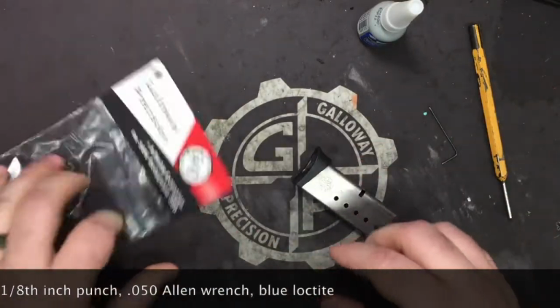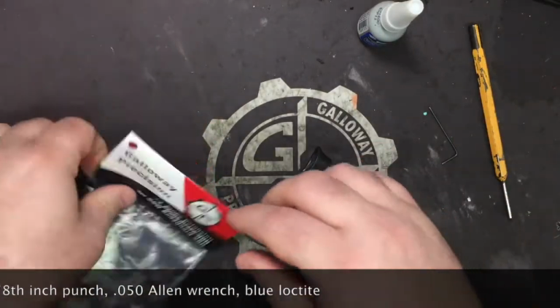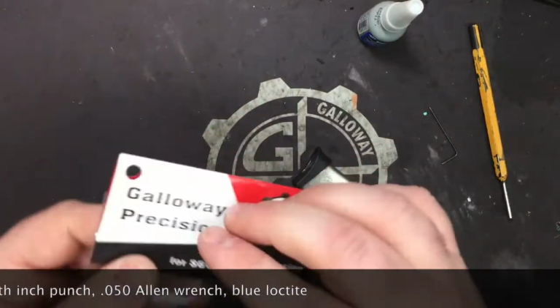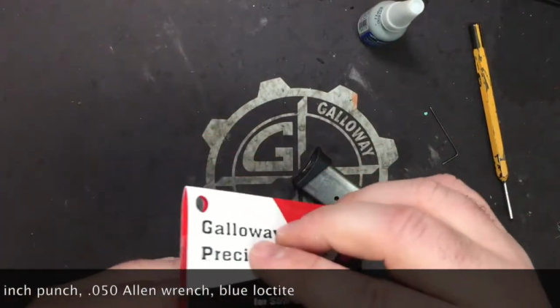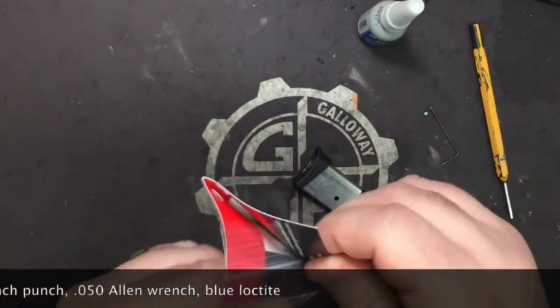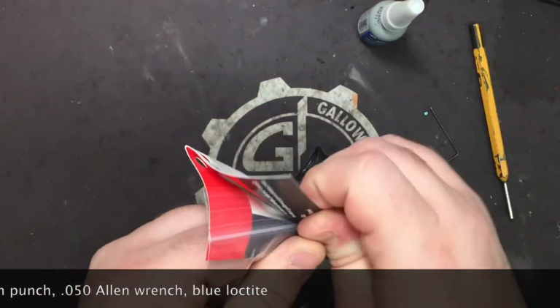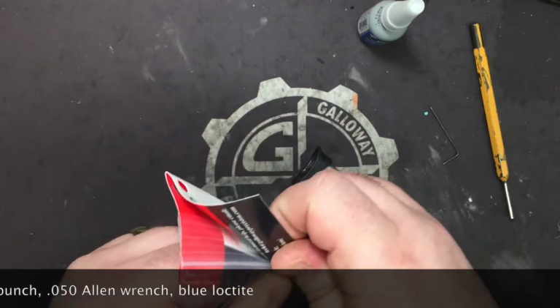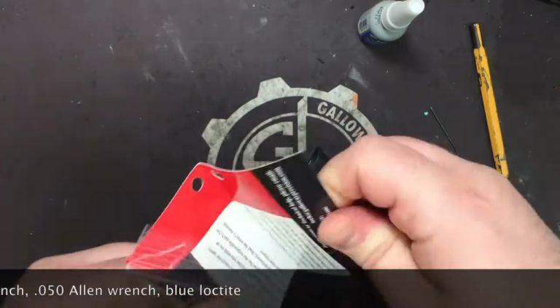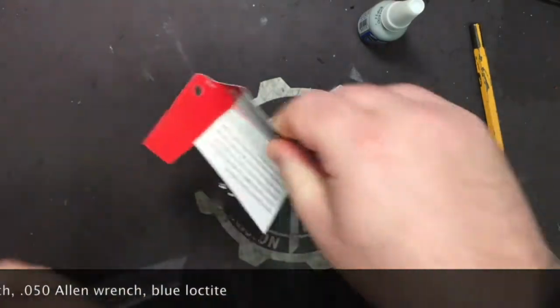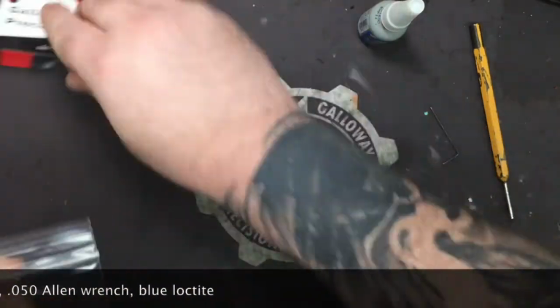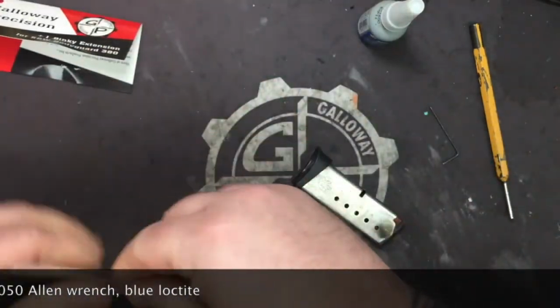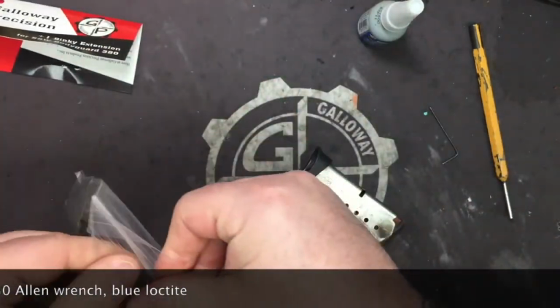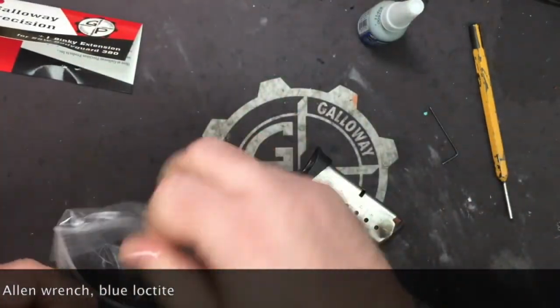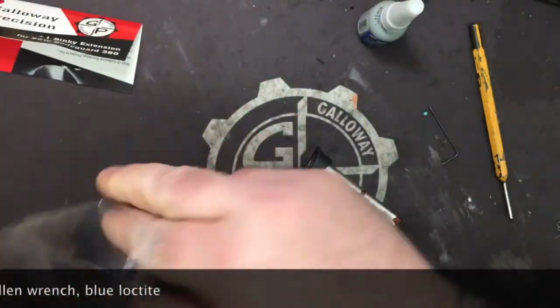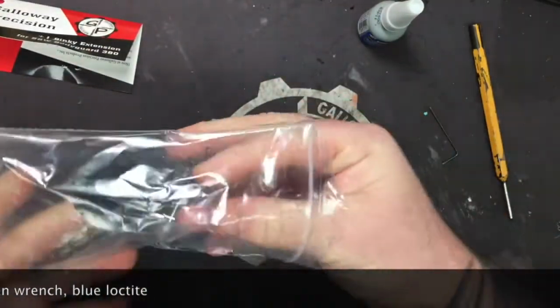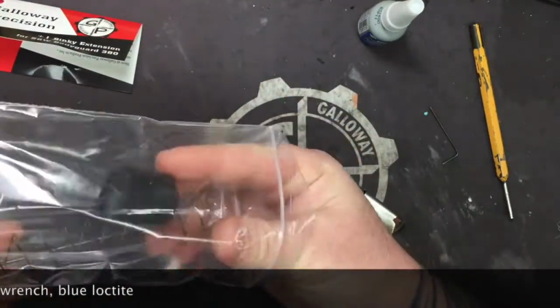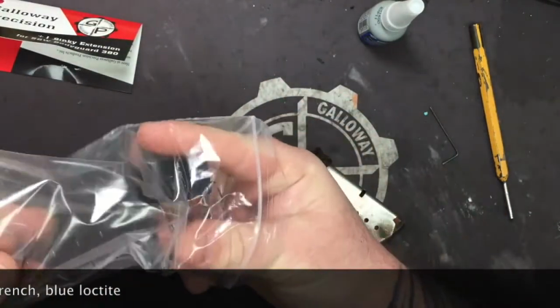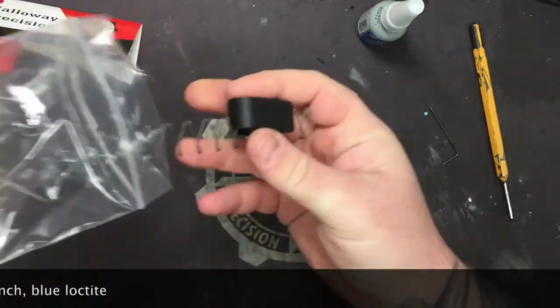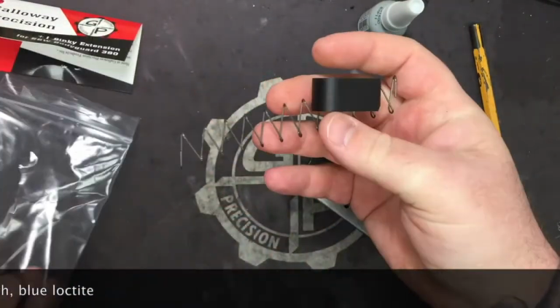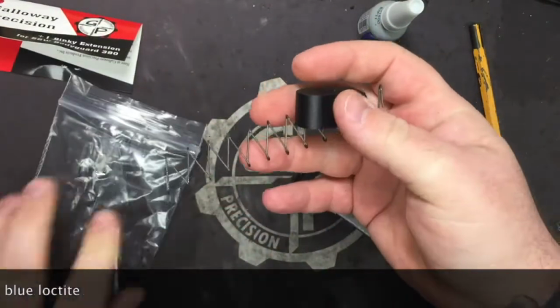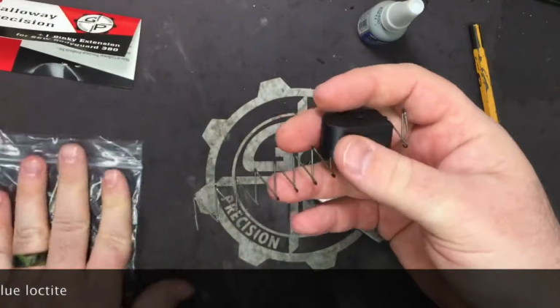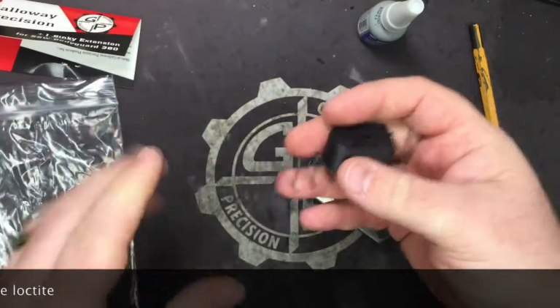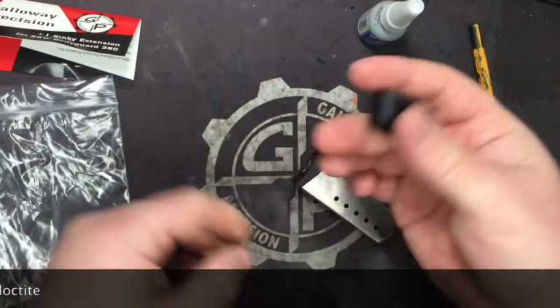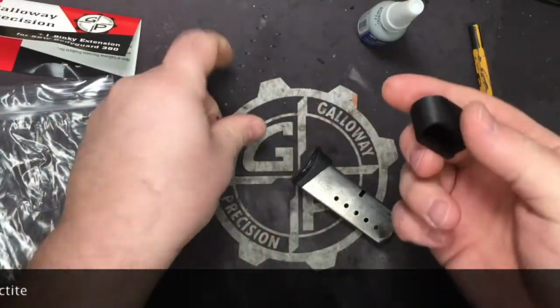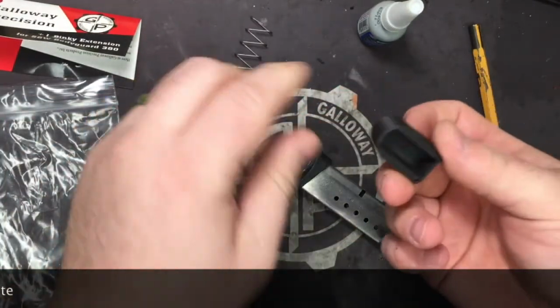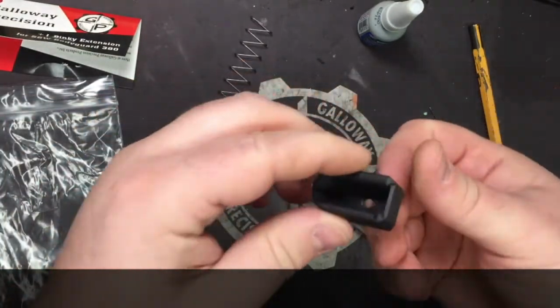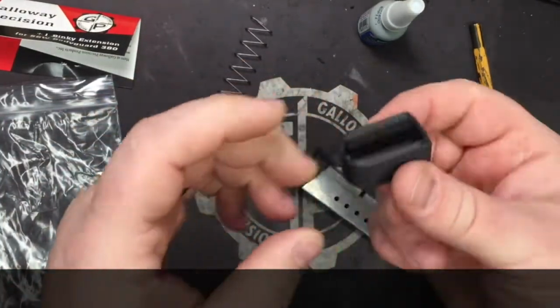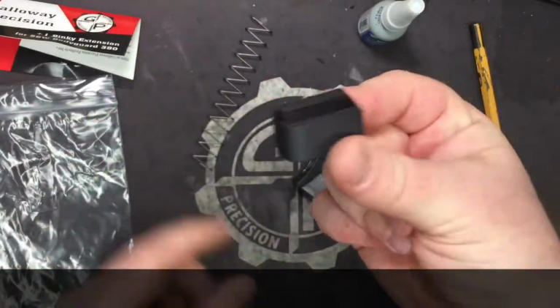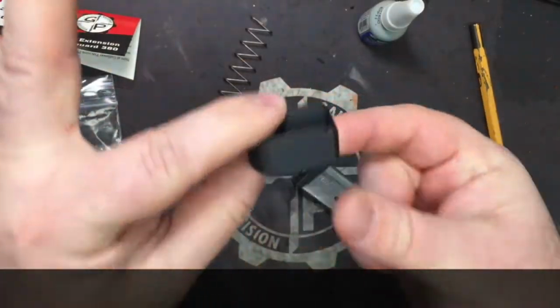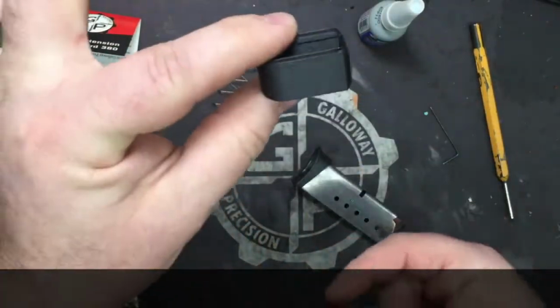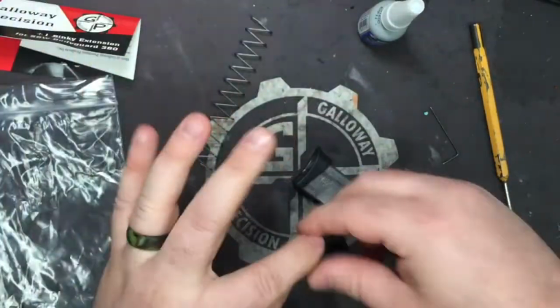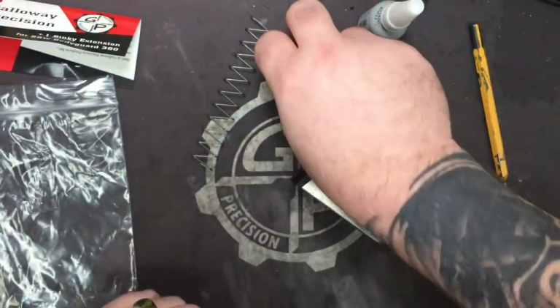We're going to go ahead and open our packaging and take out your new mag spring and your new extension.